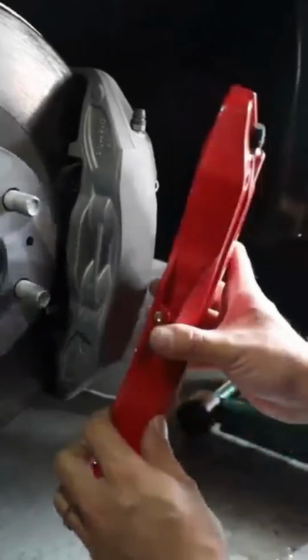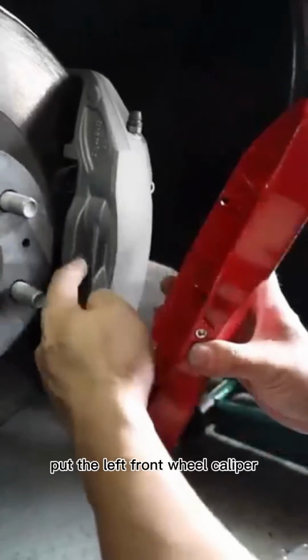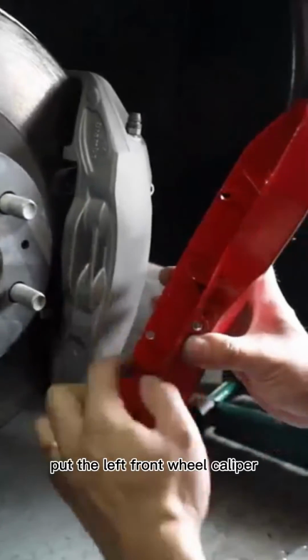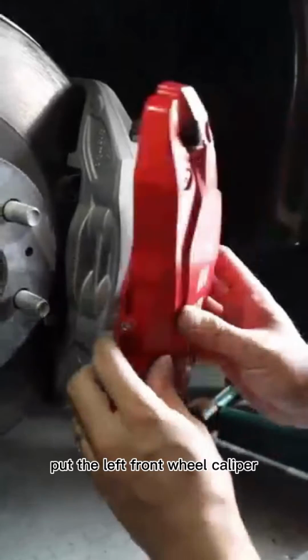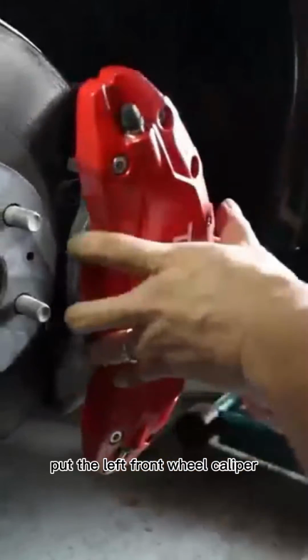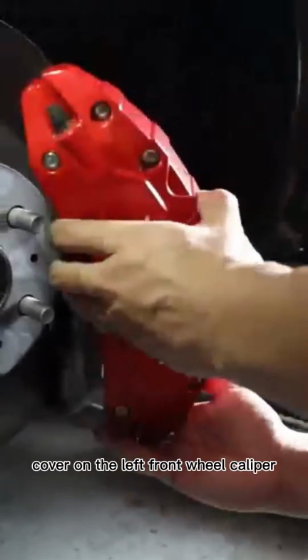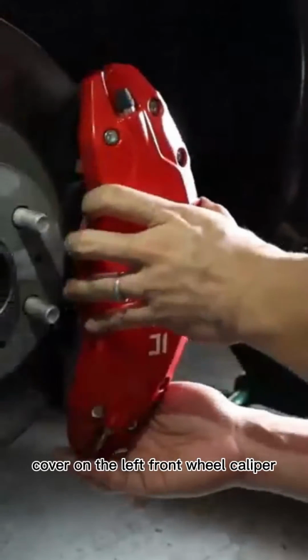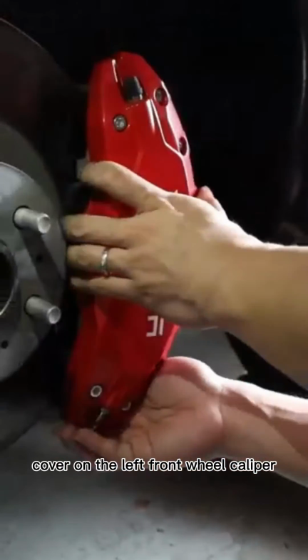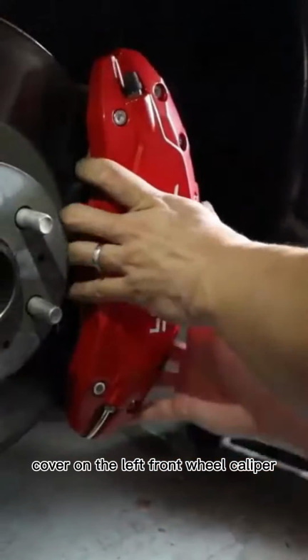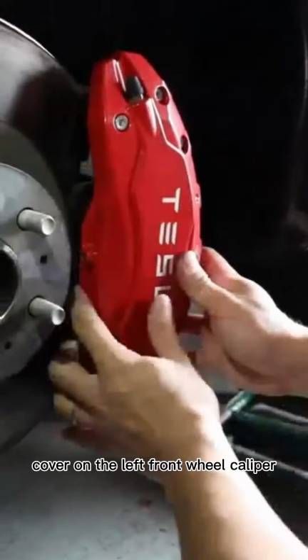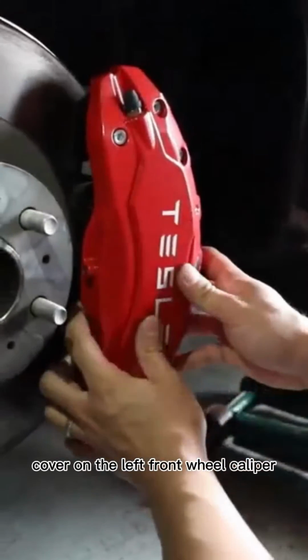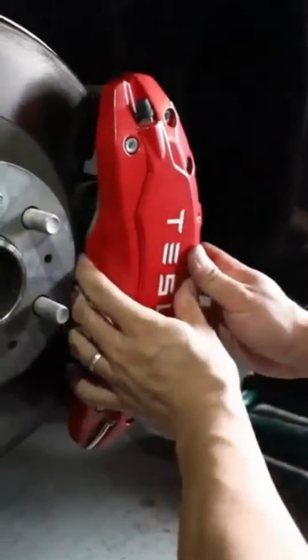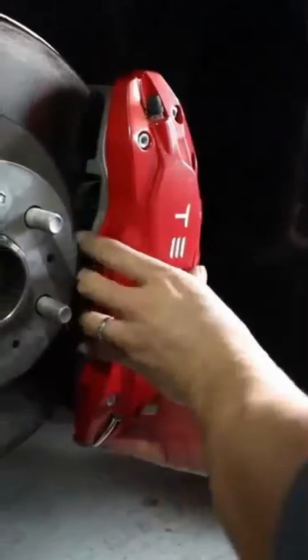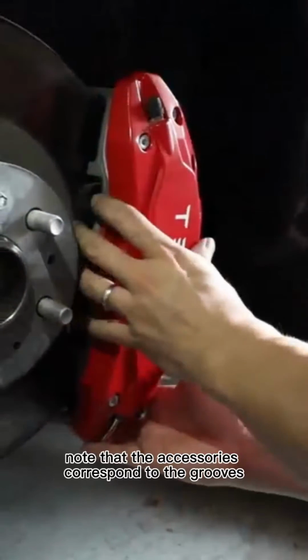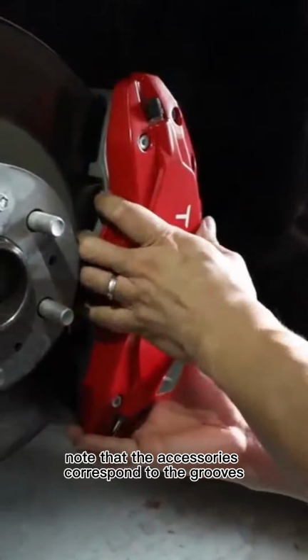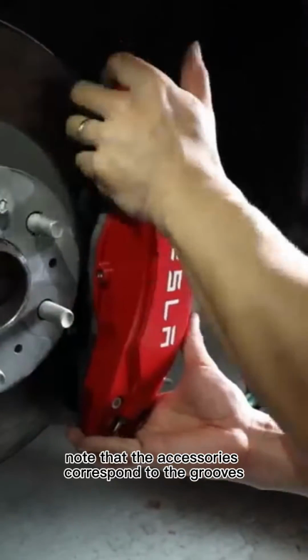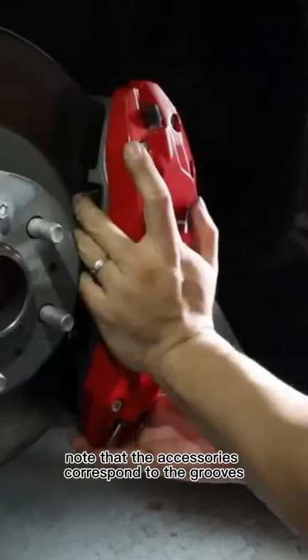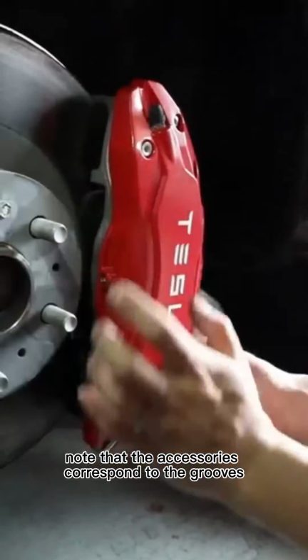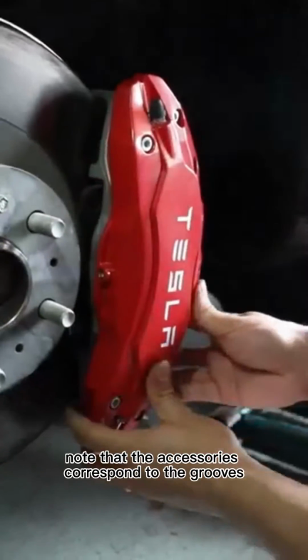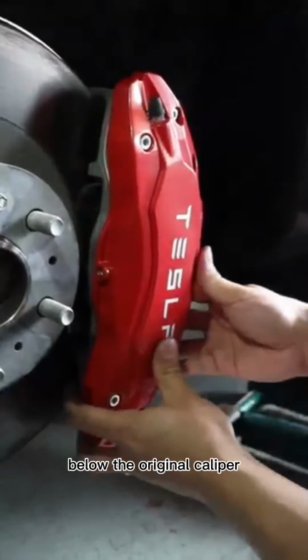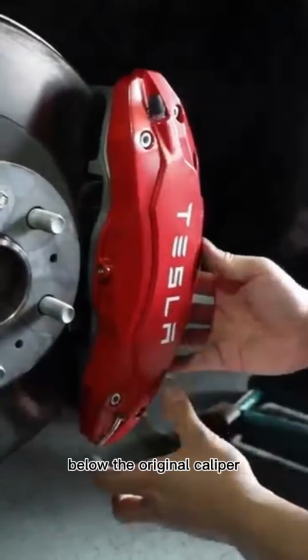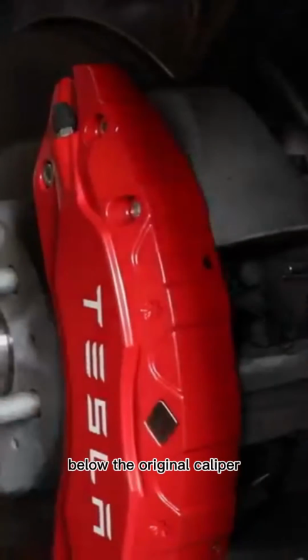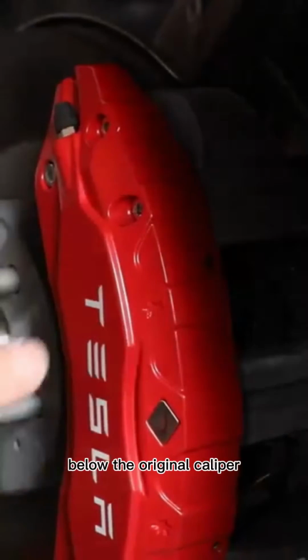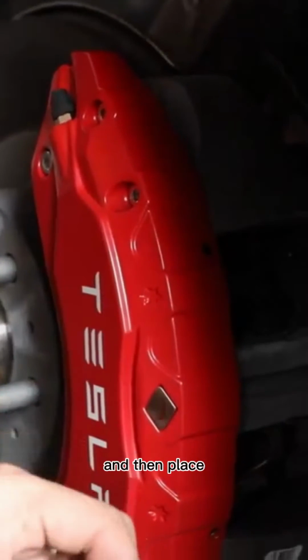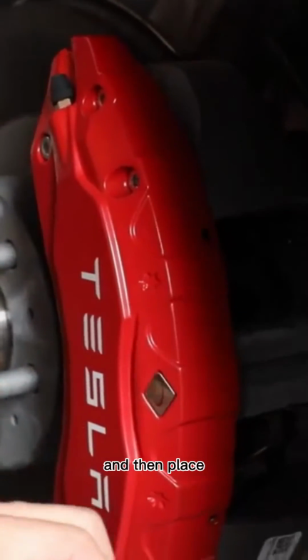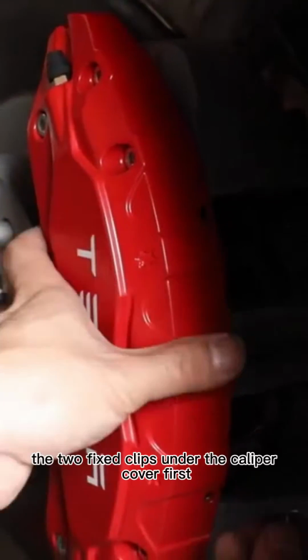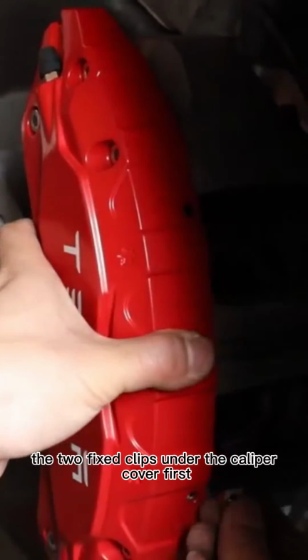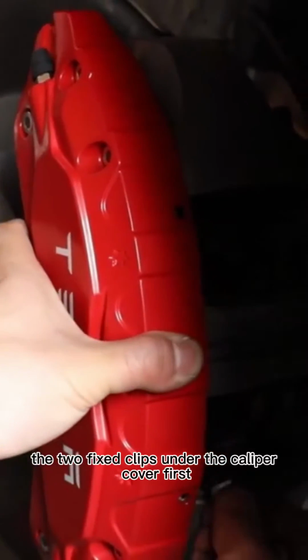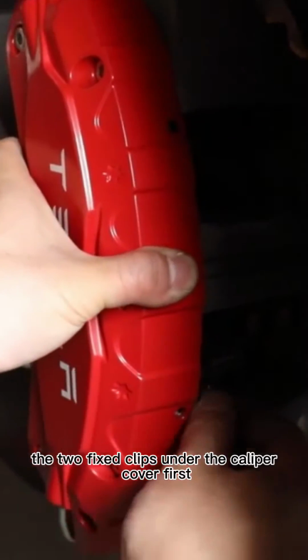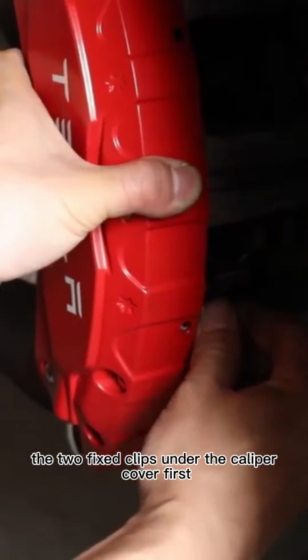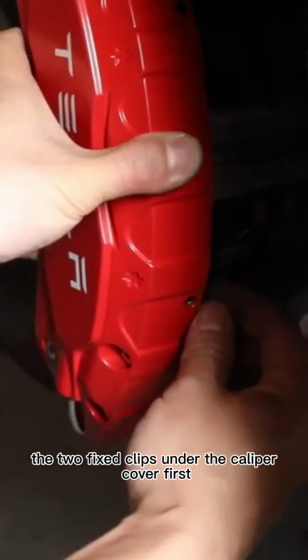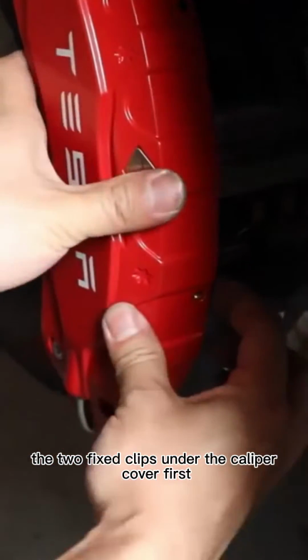Put the left front wheel caliper cover on the left front wheel caliper. Note that the accessories correspond to the grooves below the original caliper, and then place the two fixed clips under the caliper cover first.